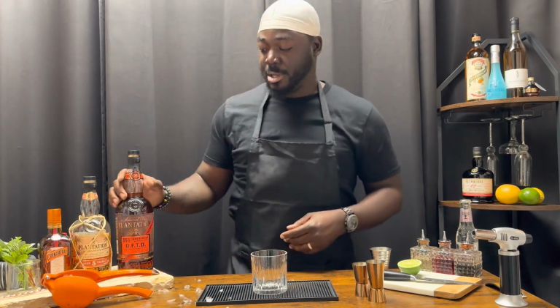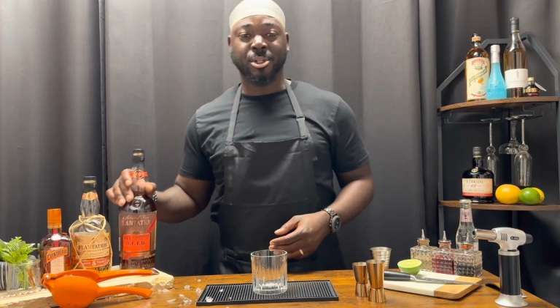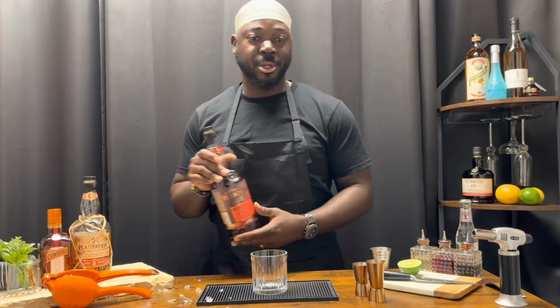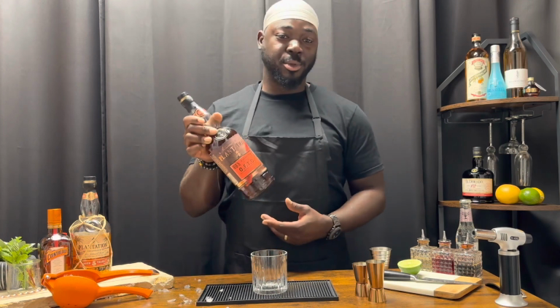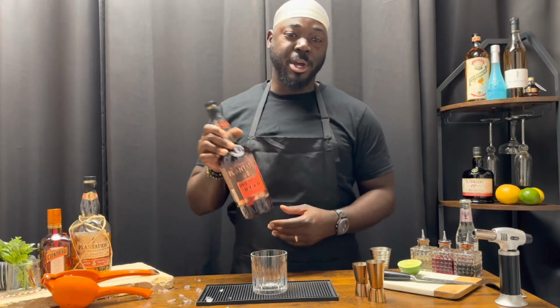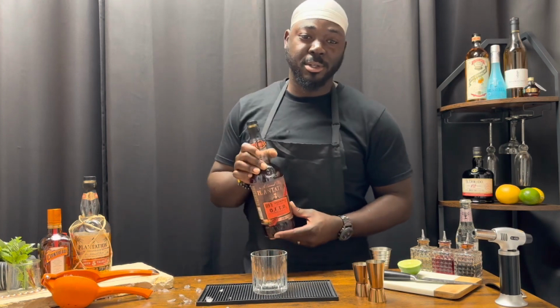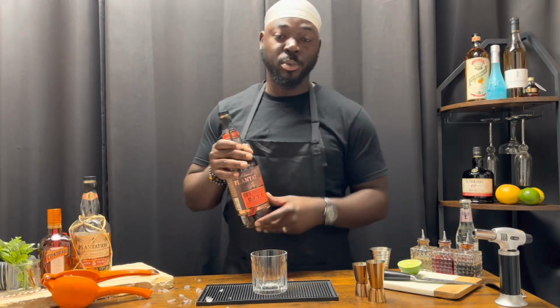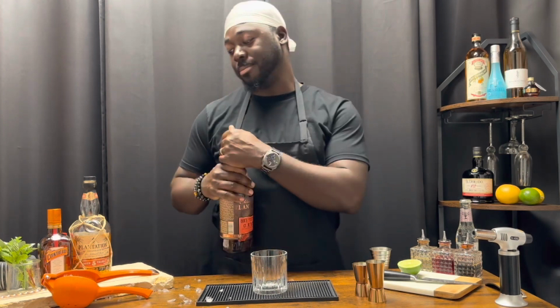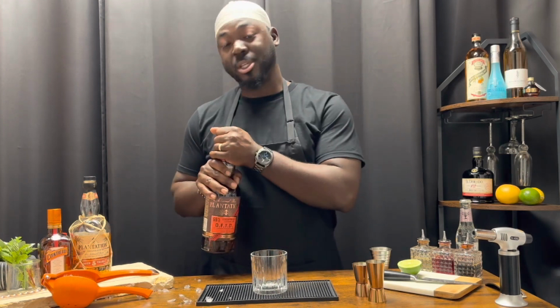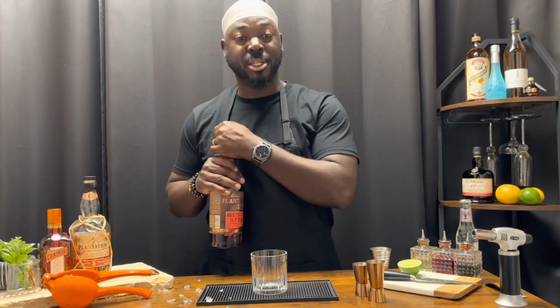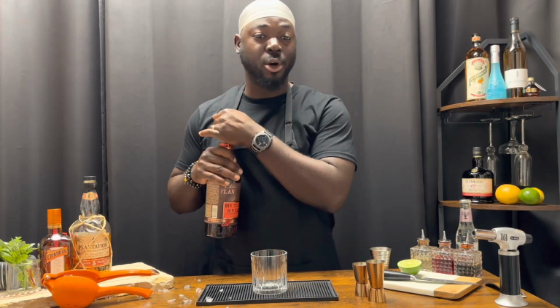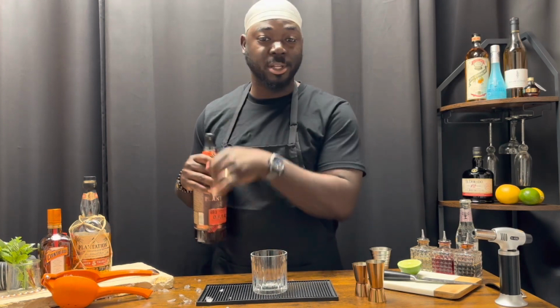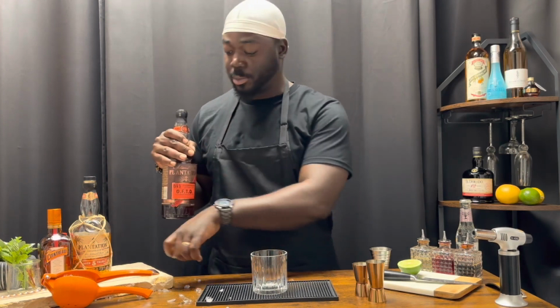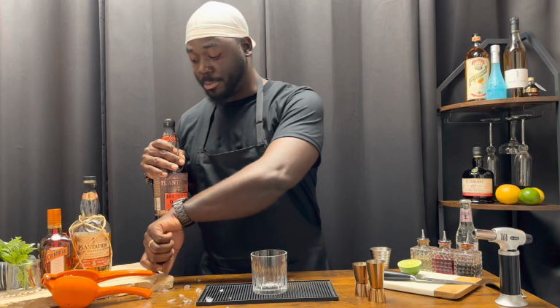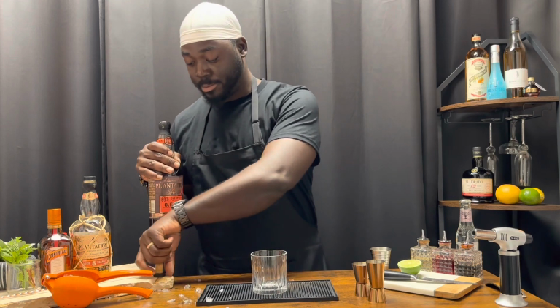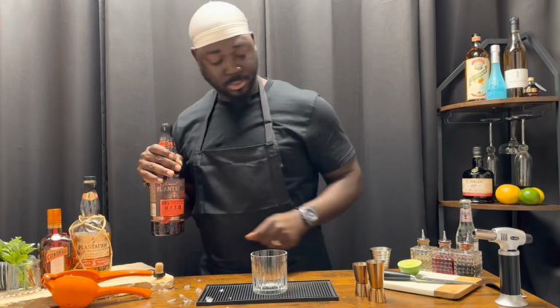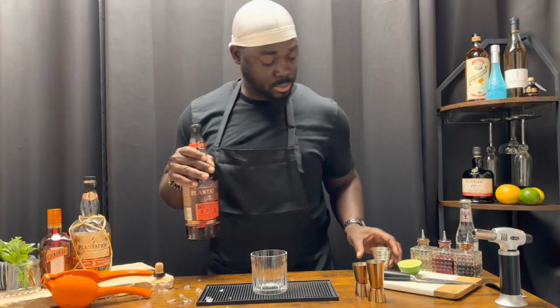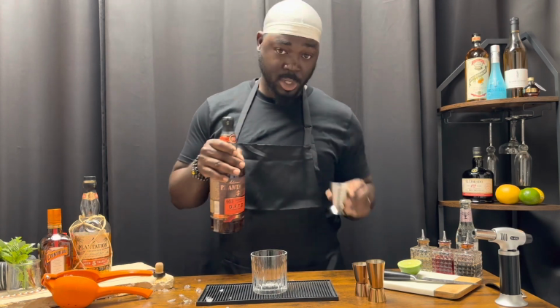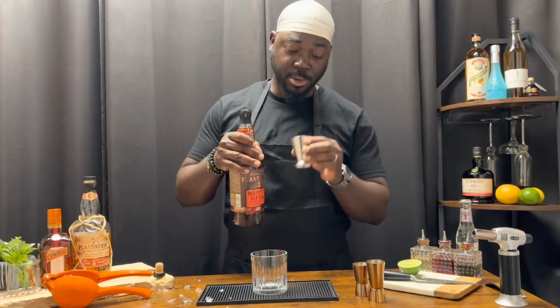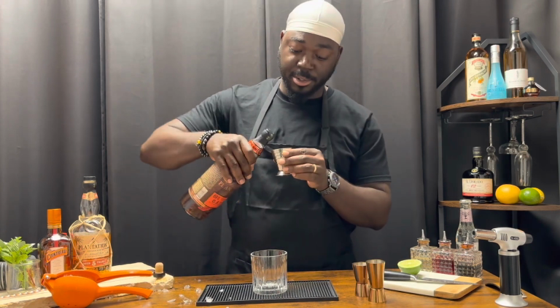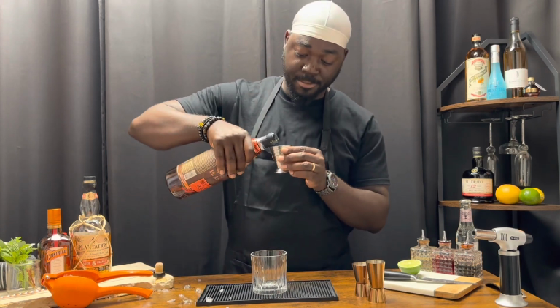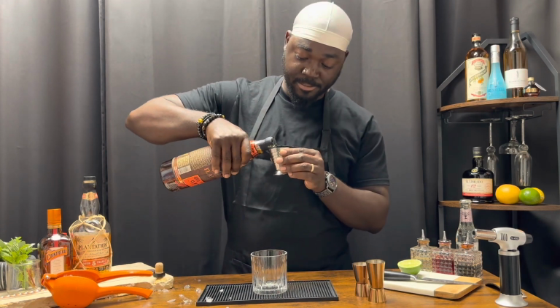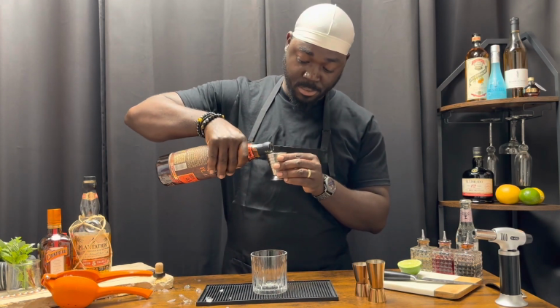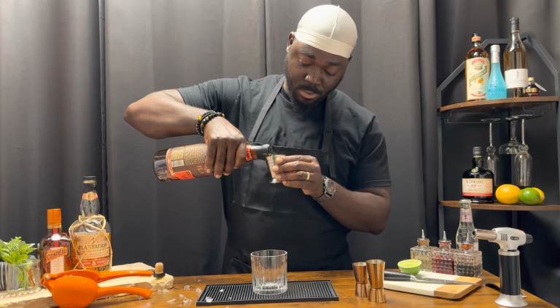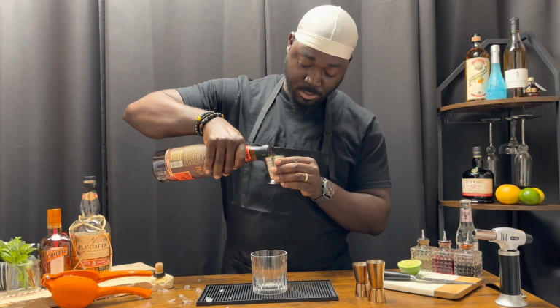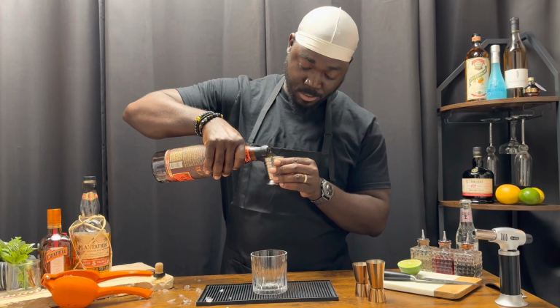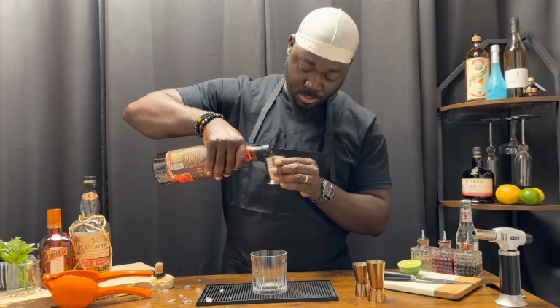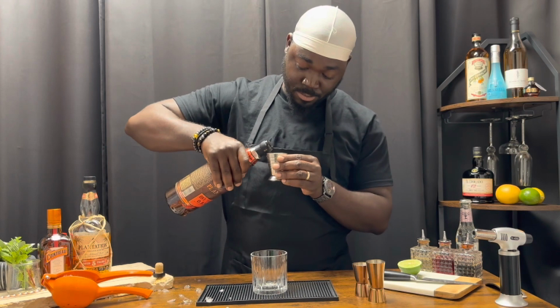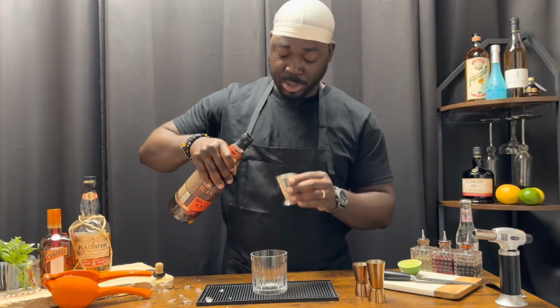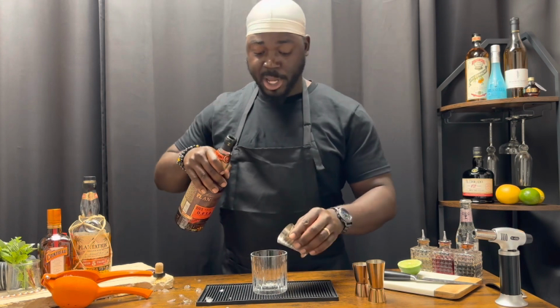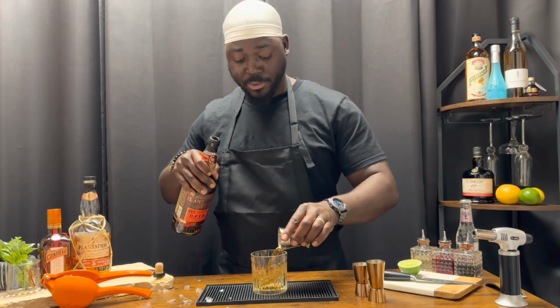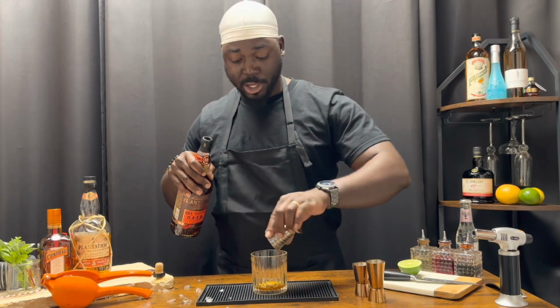Now we're going to start with three quarter ounces of overproof rum. This is Plantation OFTD overproof rum. Three quarter ounces. Drop that into your old fashioned glass.